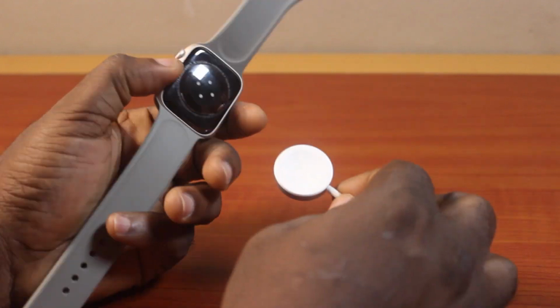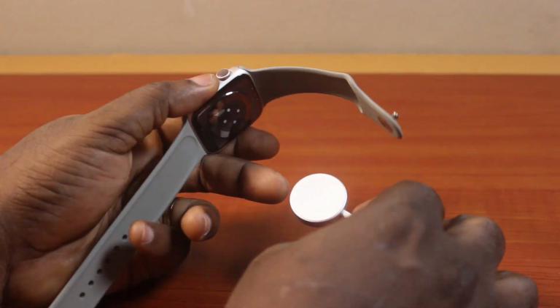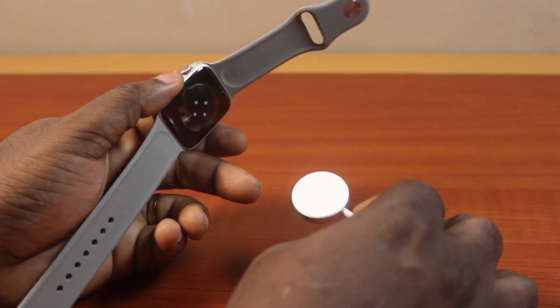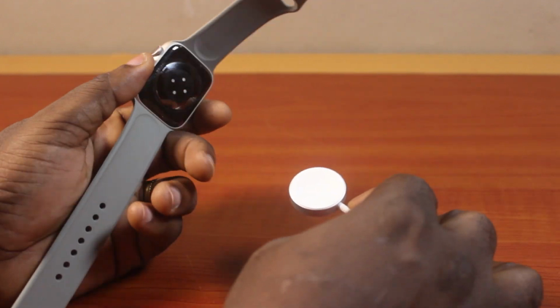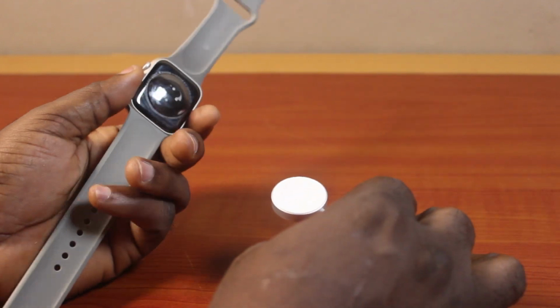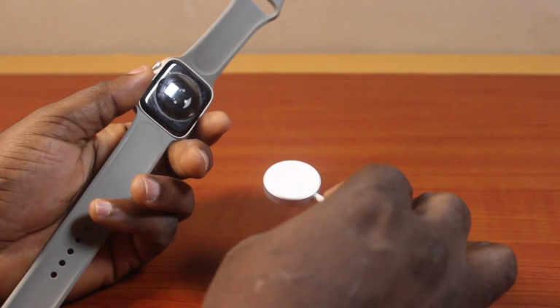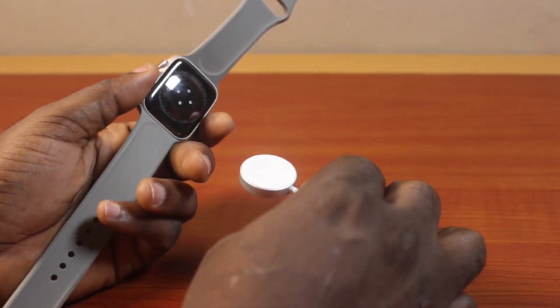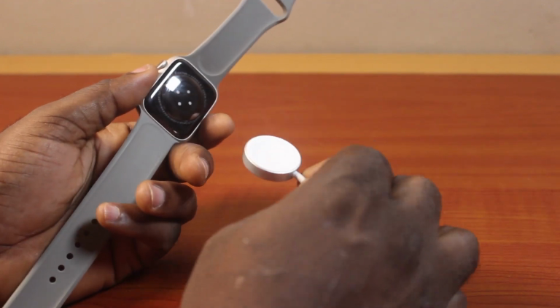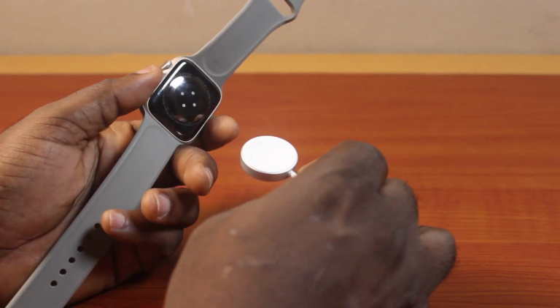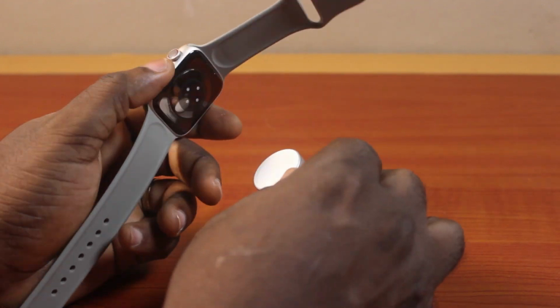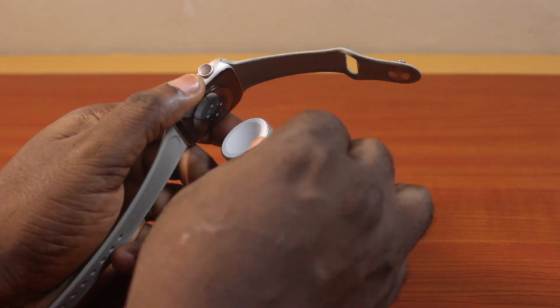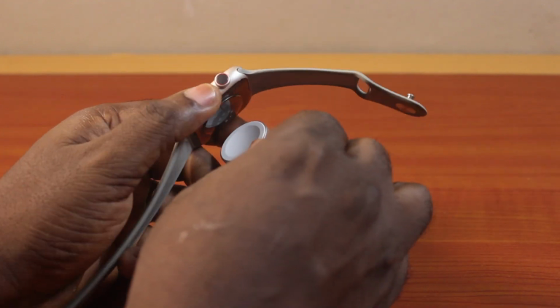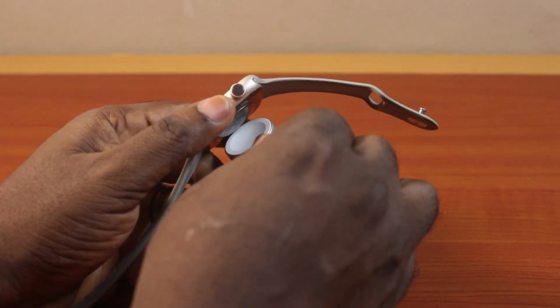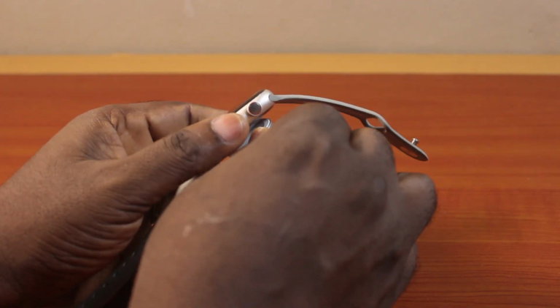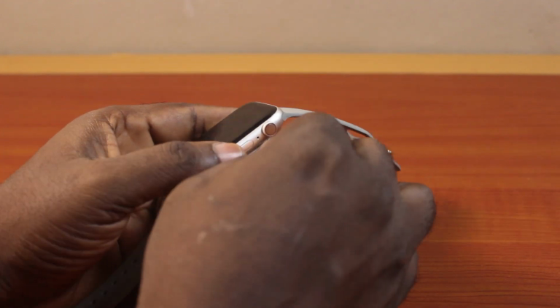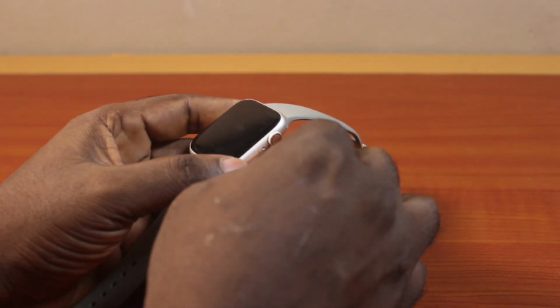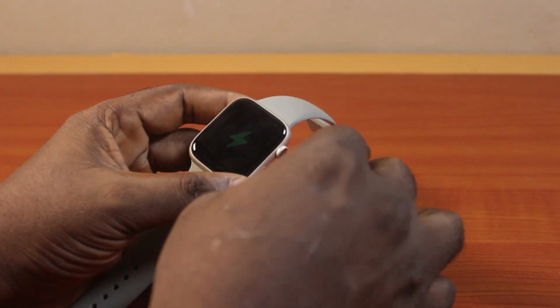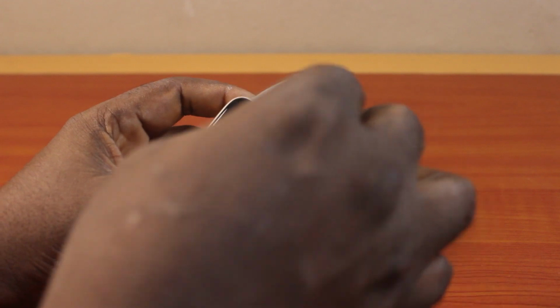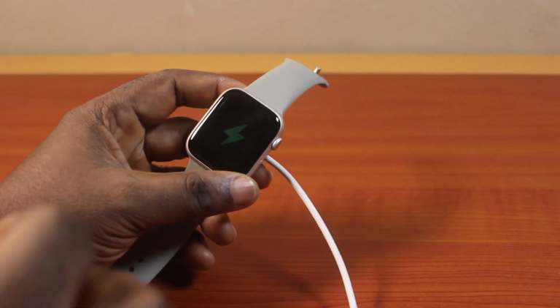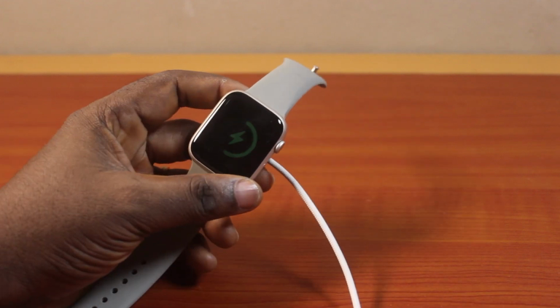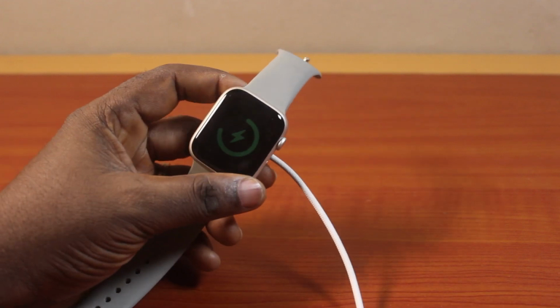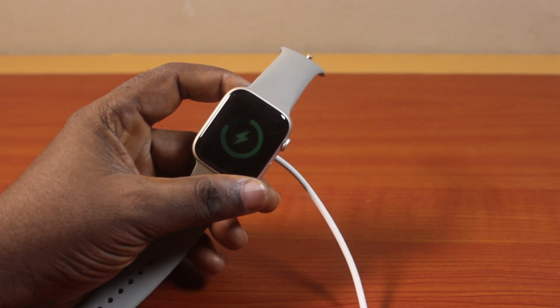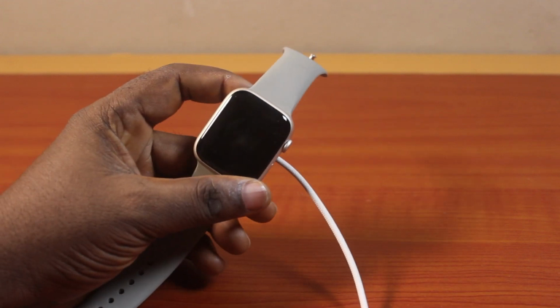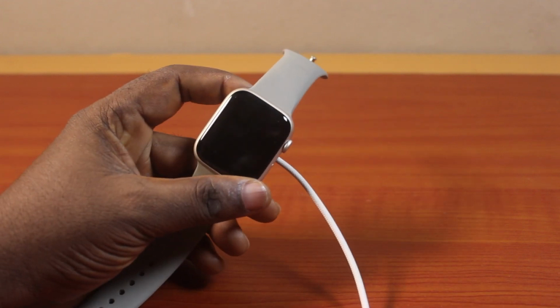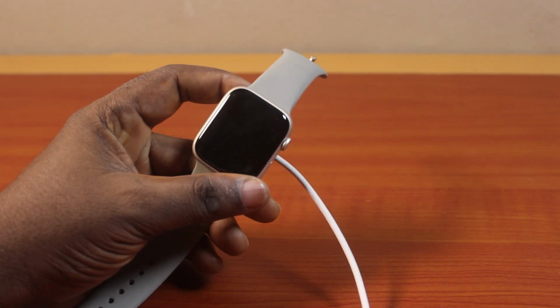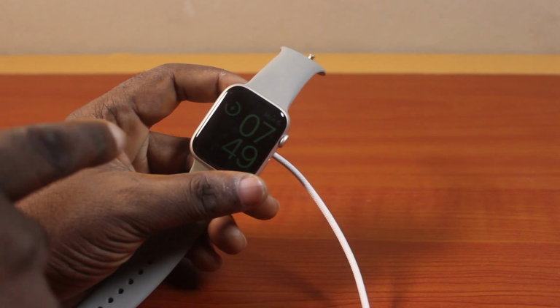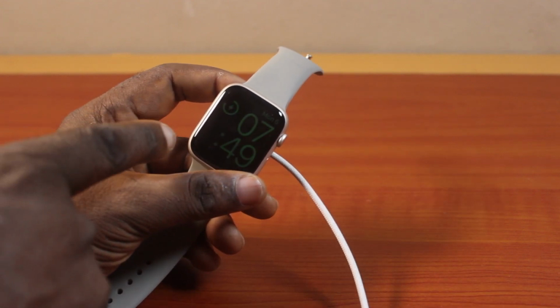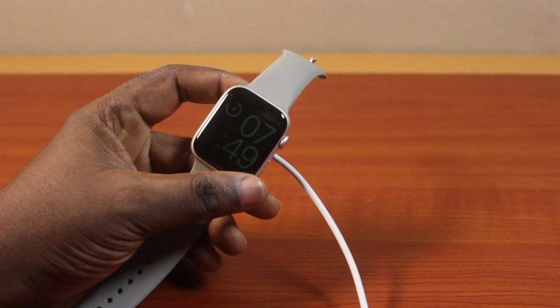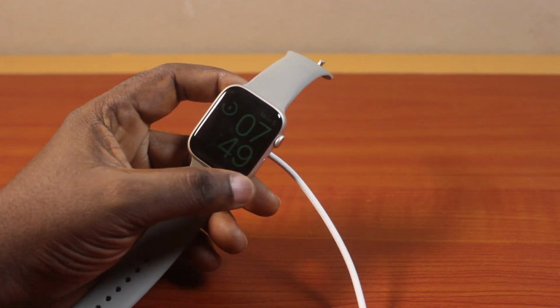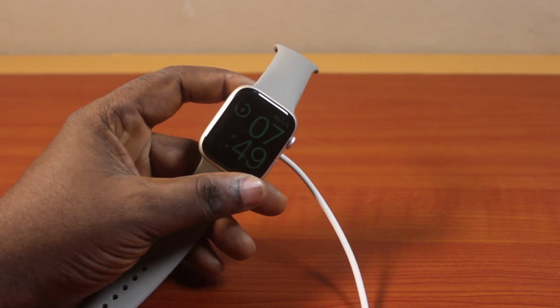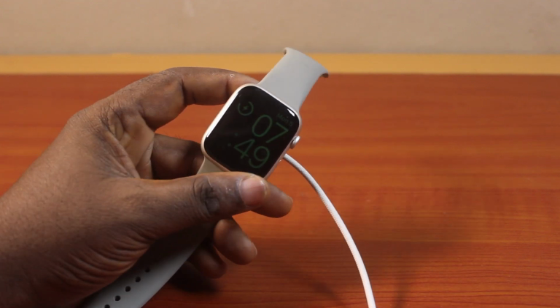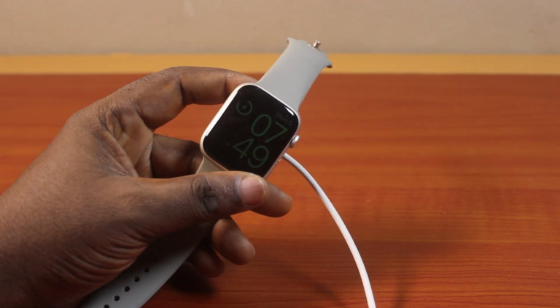You just need to place the Apple Watch on the magnetic charger, just like this. And instantly, you should hear a chime. And you should see the screen just like this.